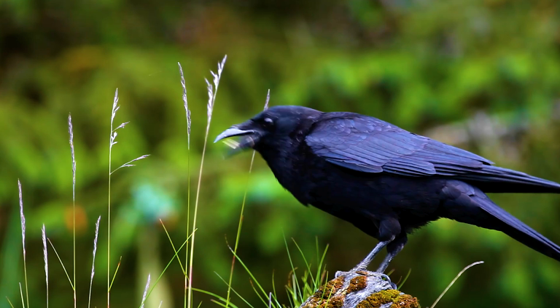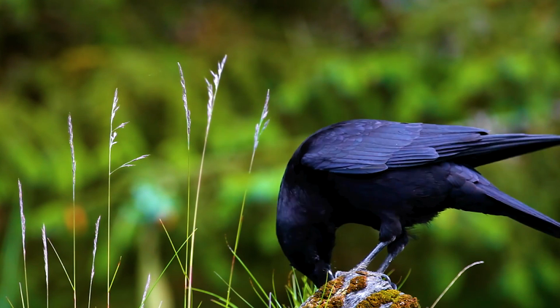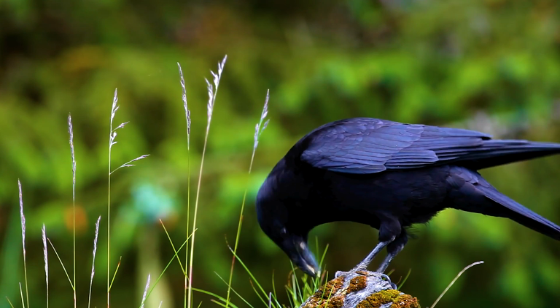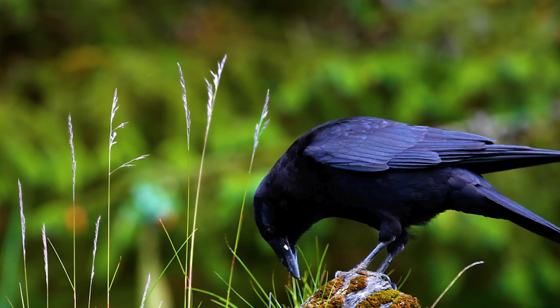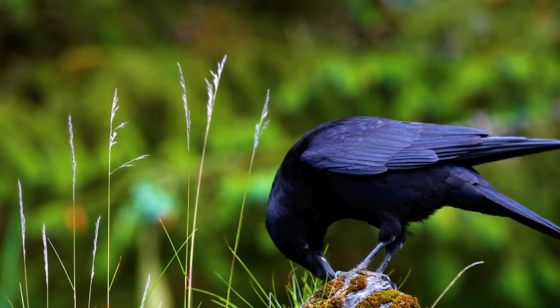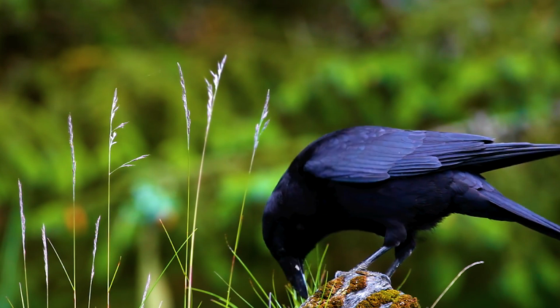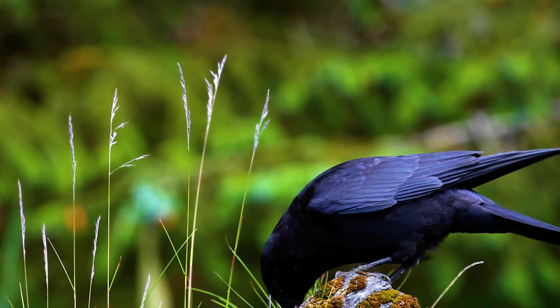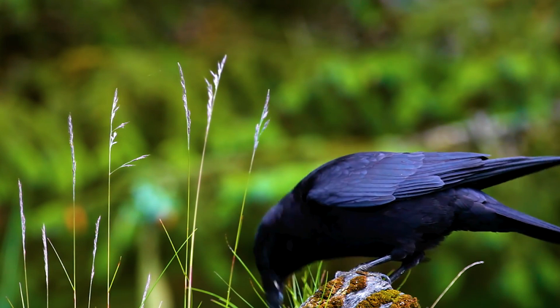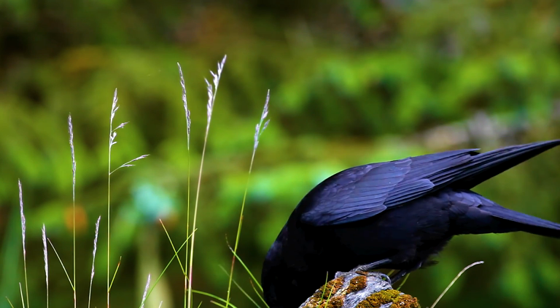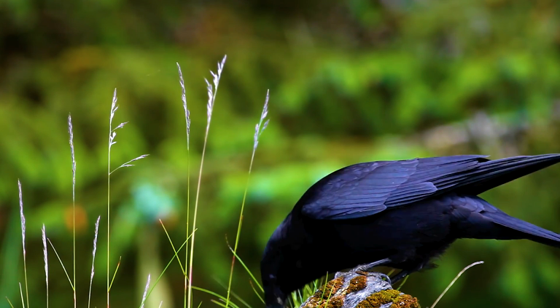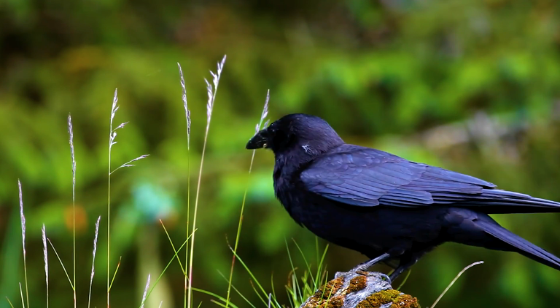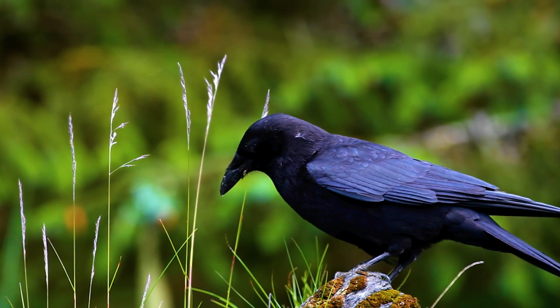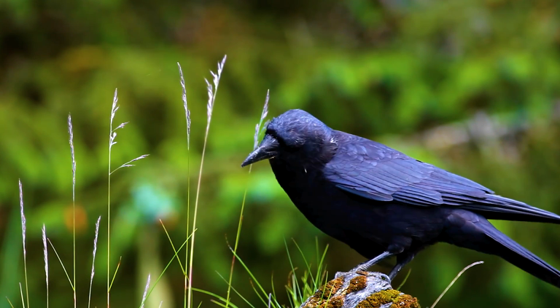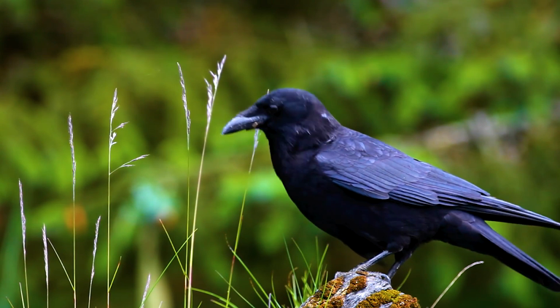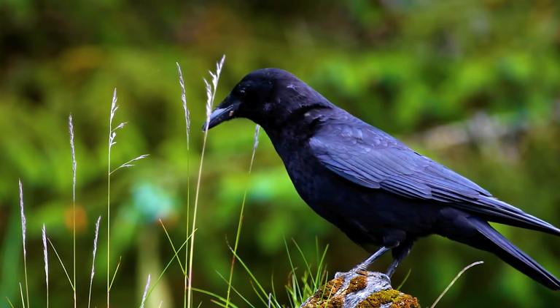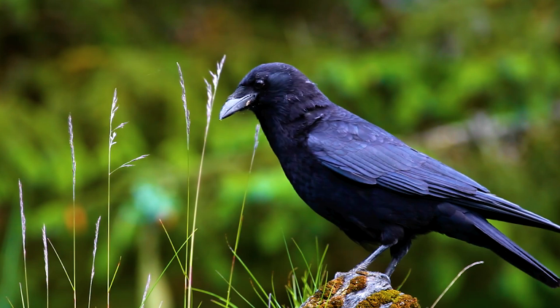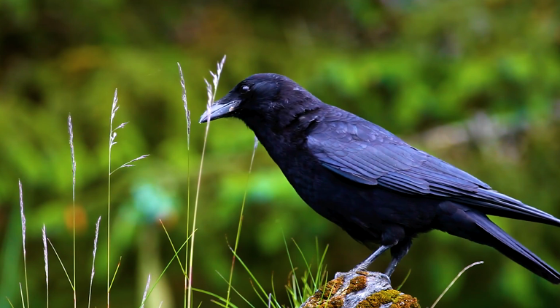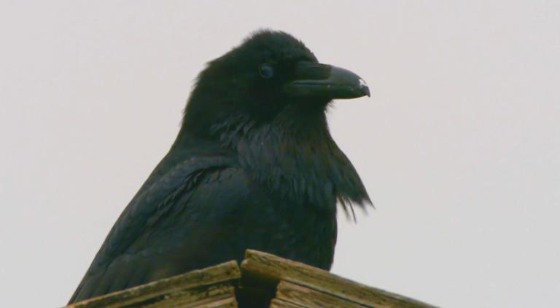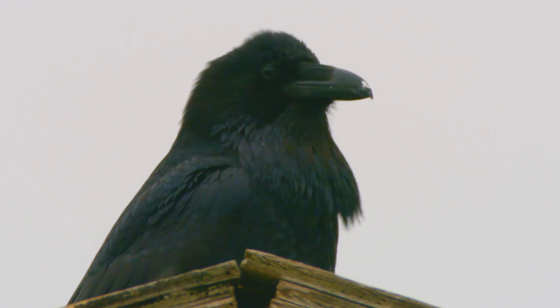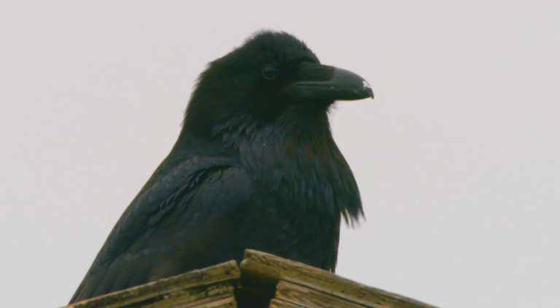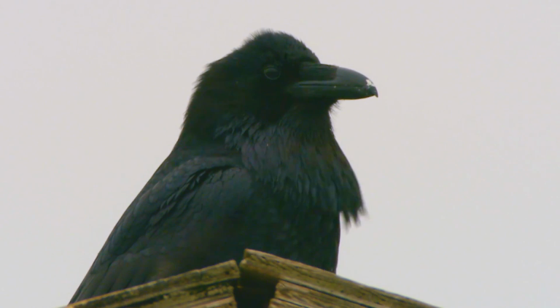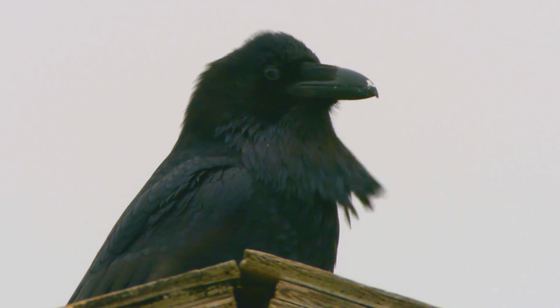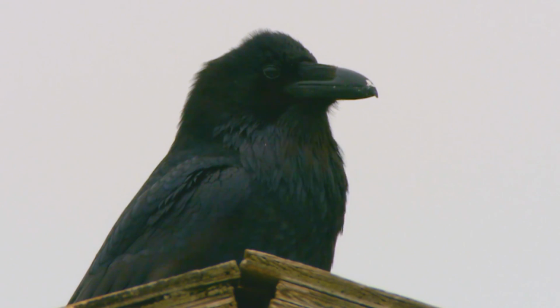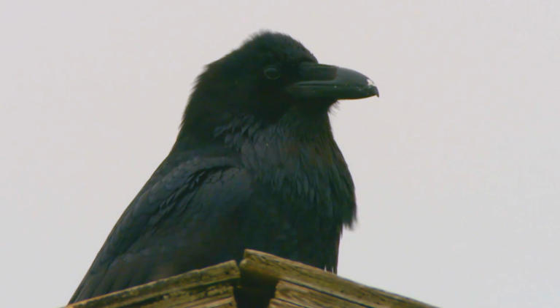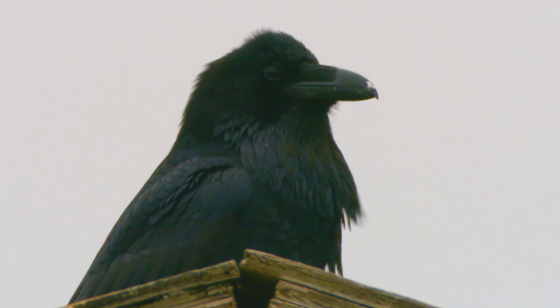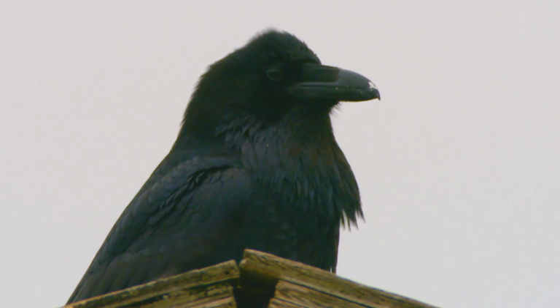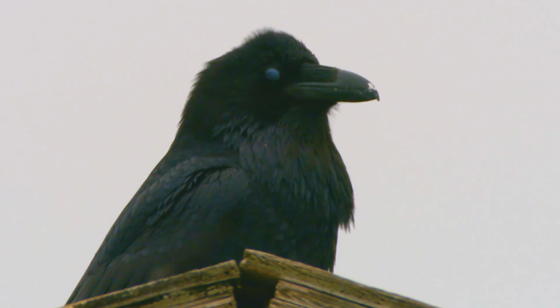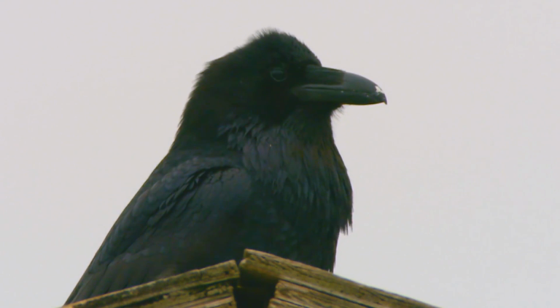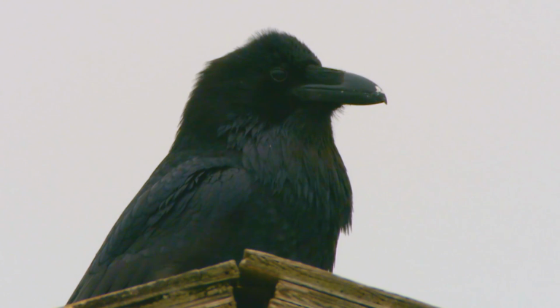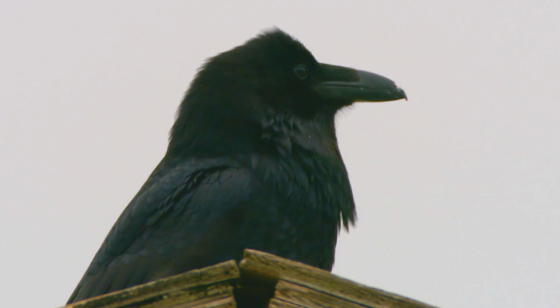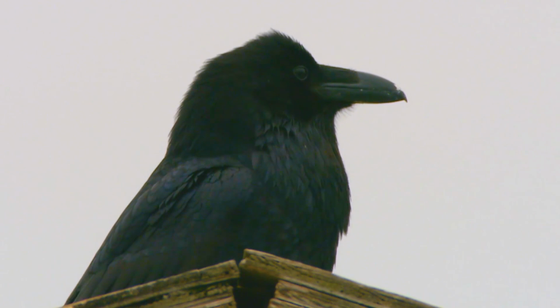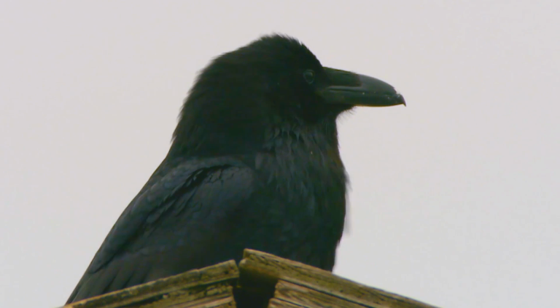By far, though, the best way to tell these two birds apart is to look at their bills. The crow has a modest bill. But the raven has a great big, chunky-looking beak that pretty much says, "Yeah, that's right. I'm a raven."